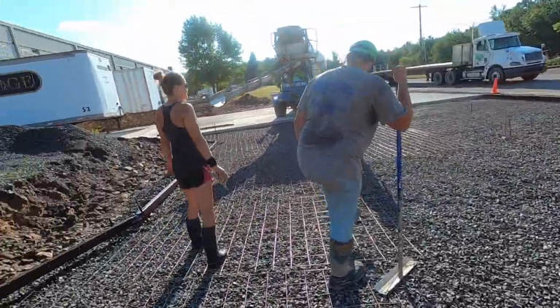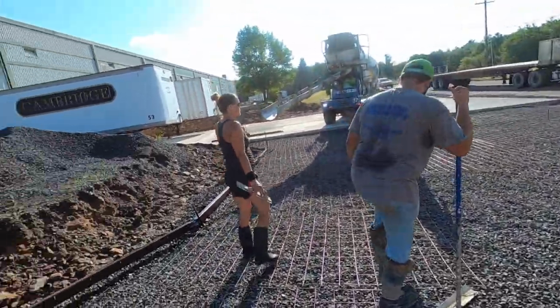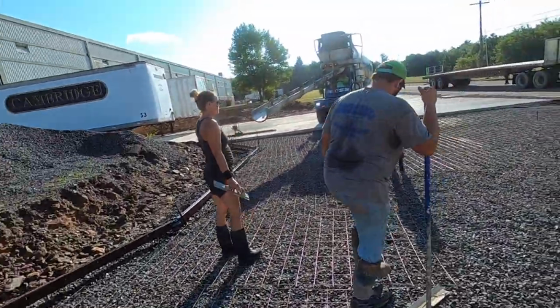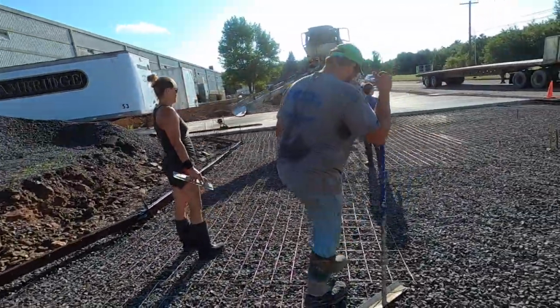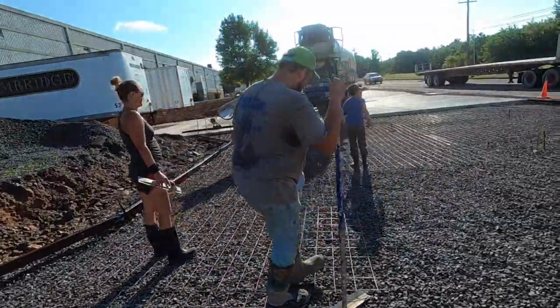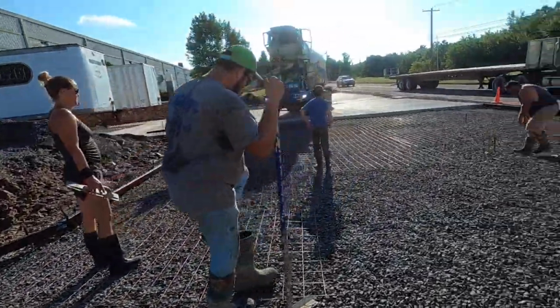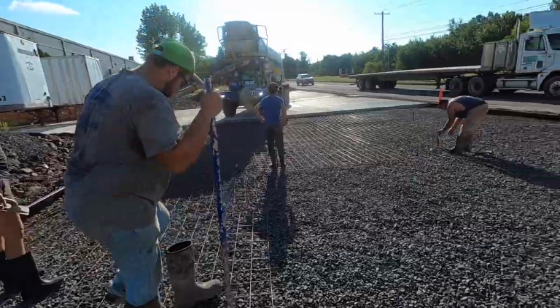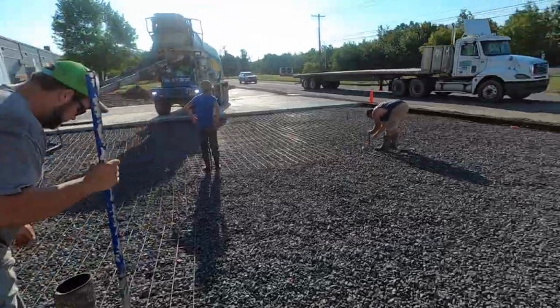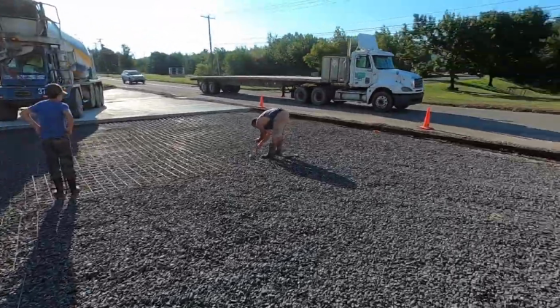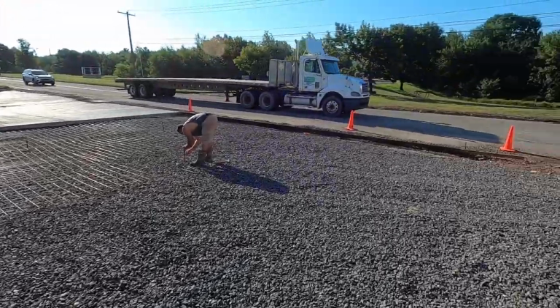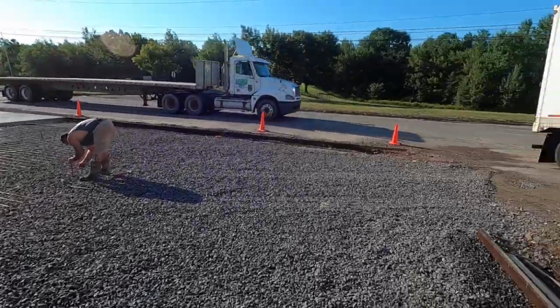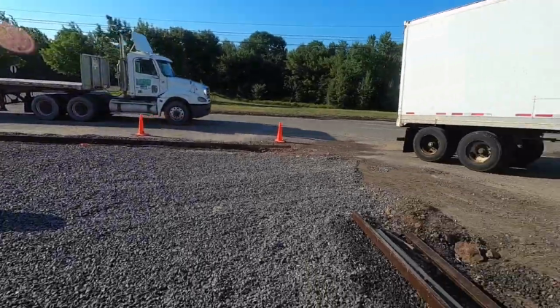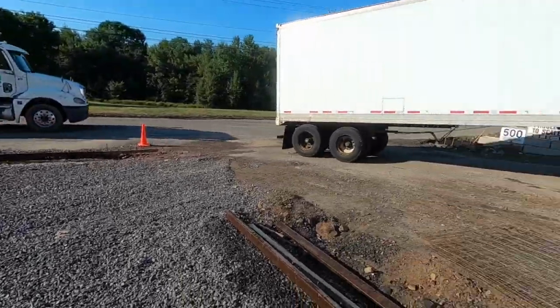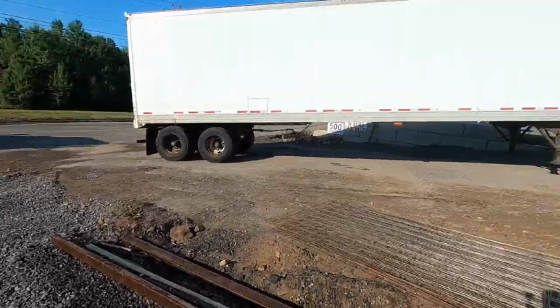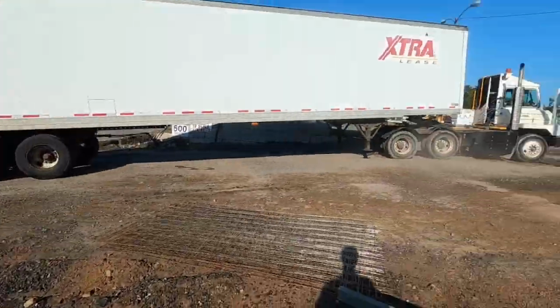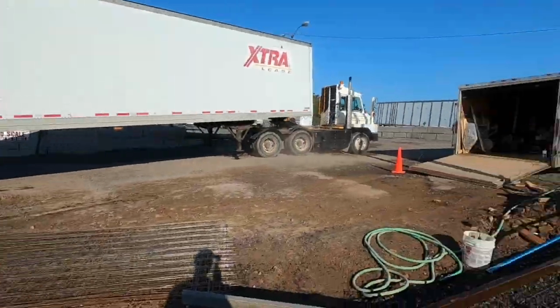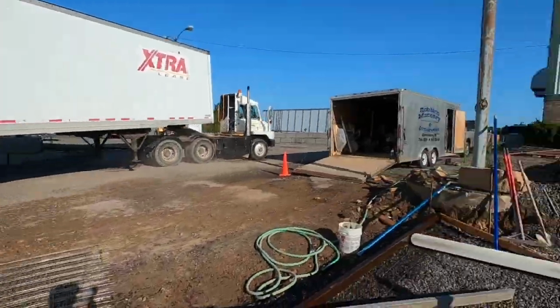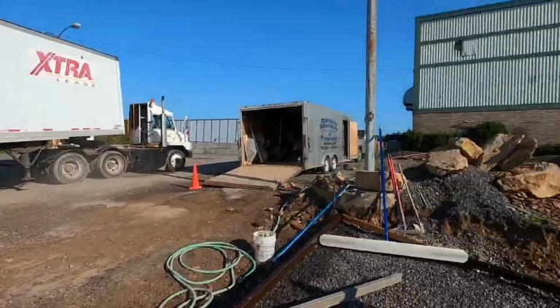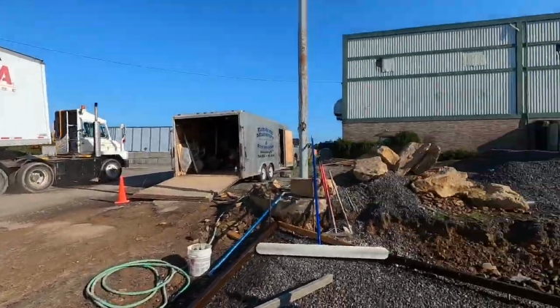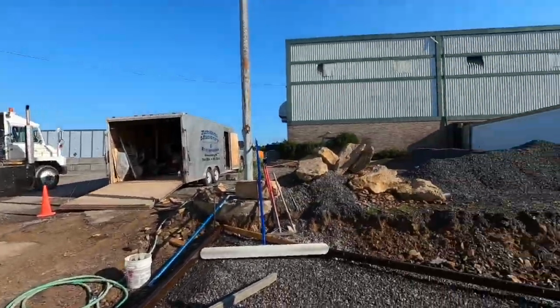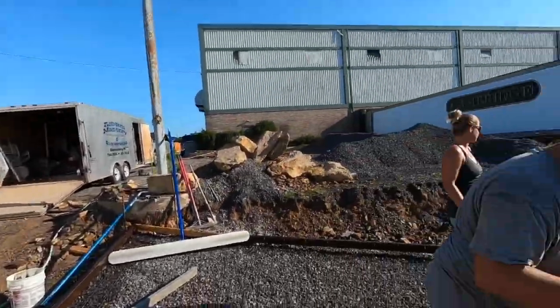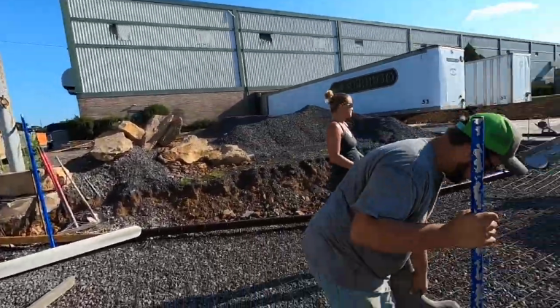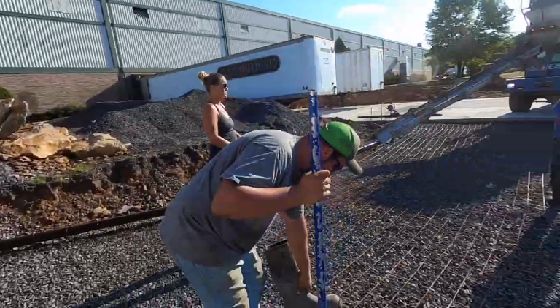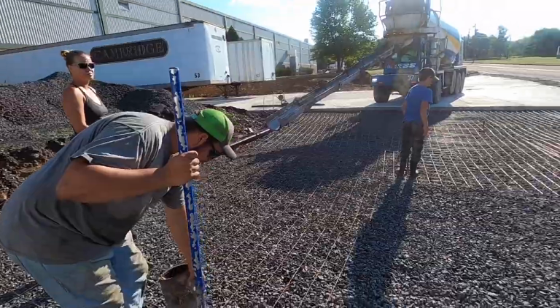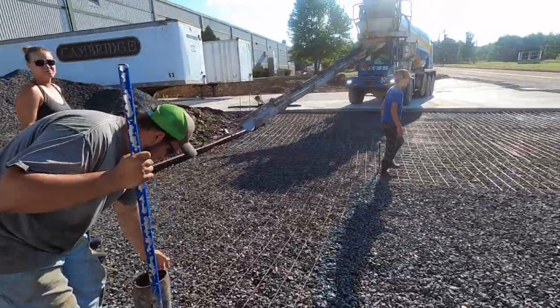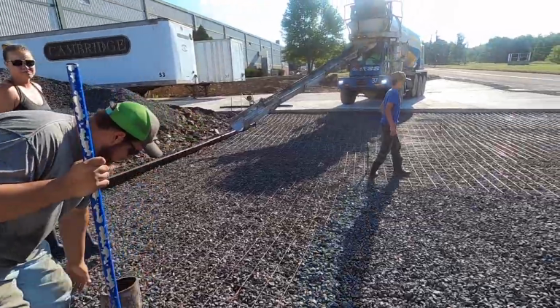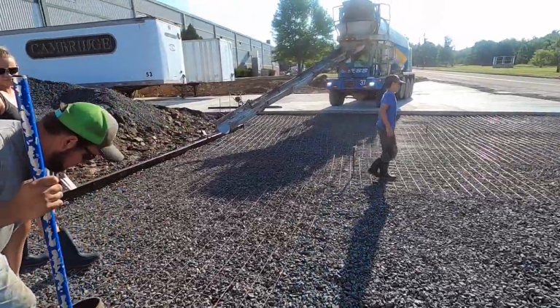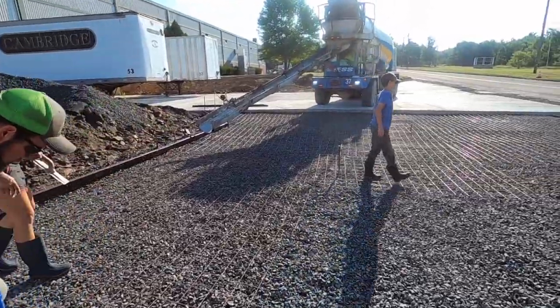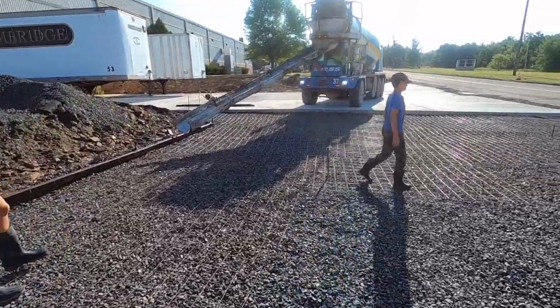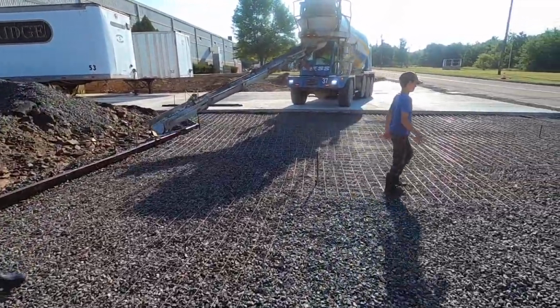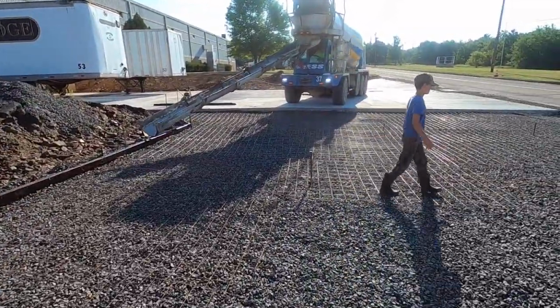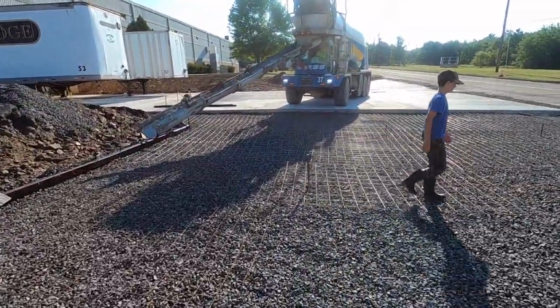Pouring some concrete here. Got her all ready. Got a plastic plant, you know, concrete truck's here, ready to go.